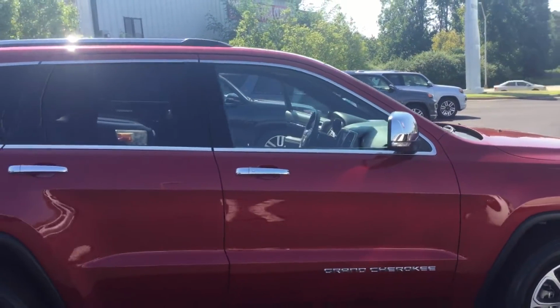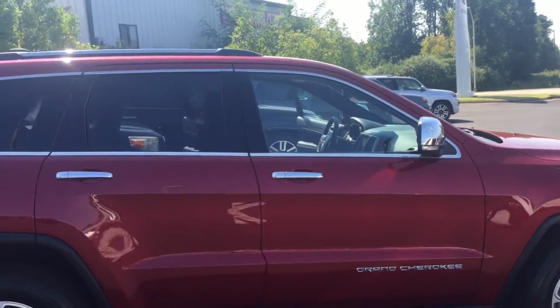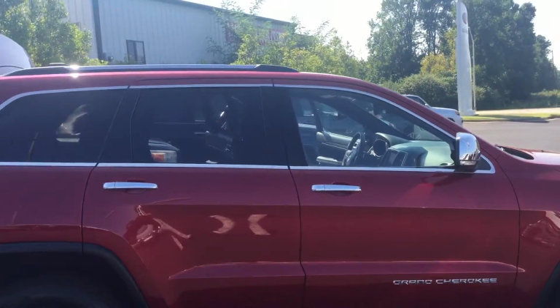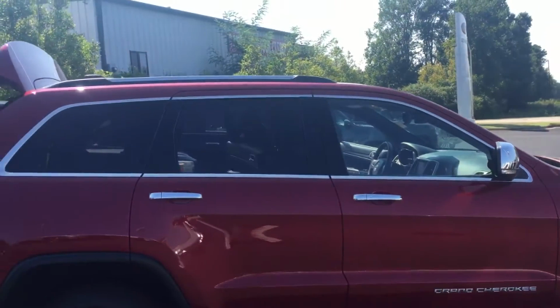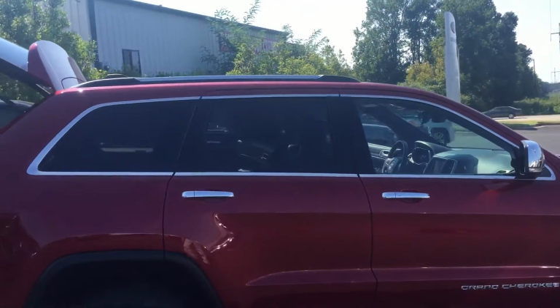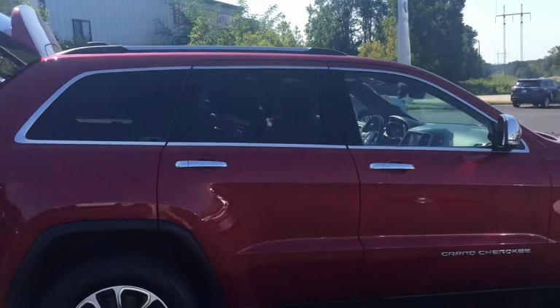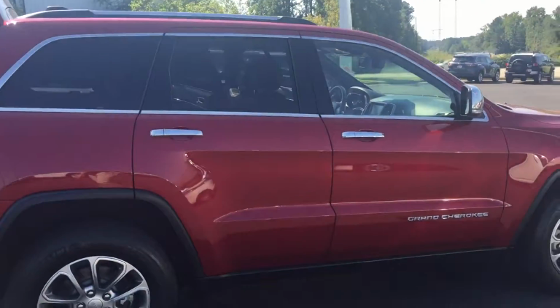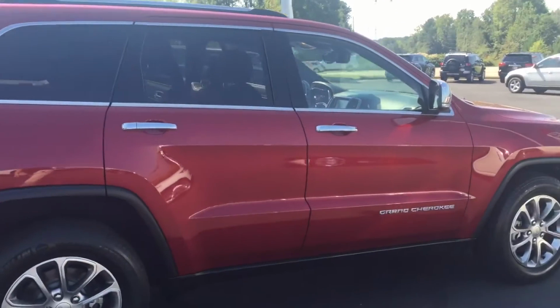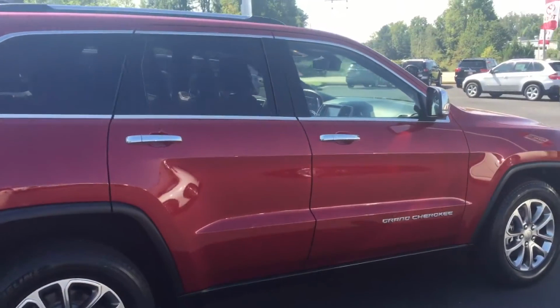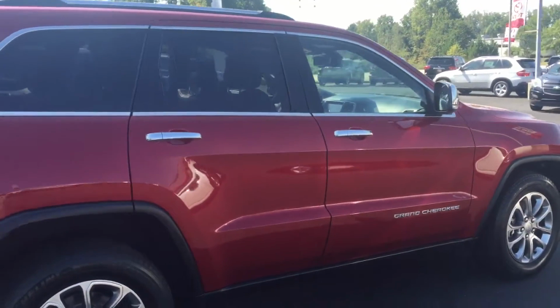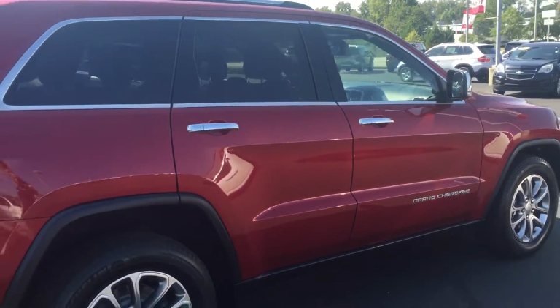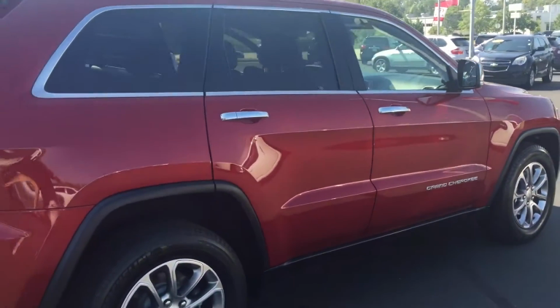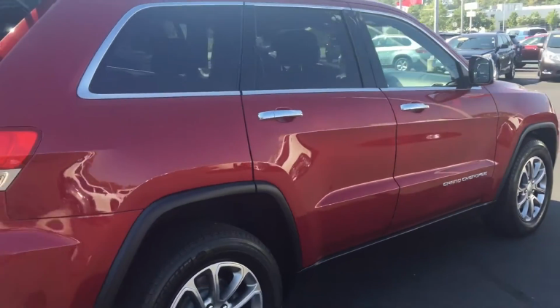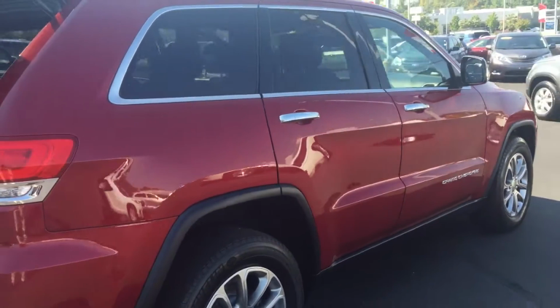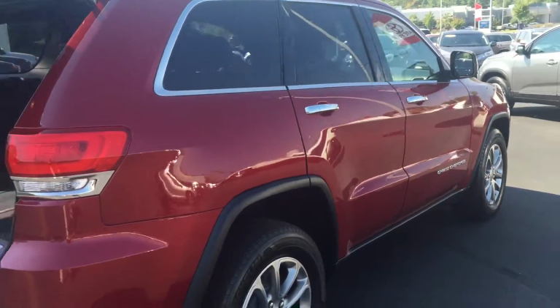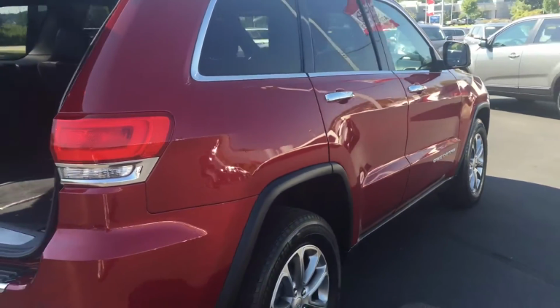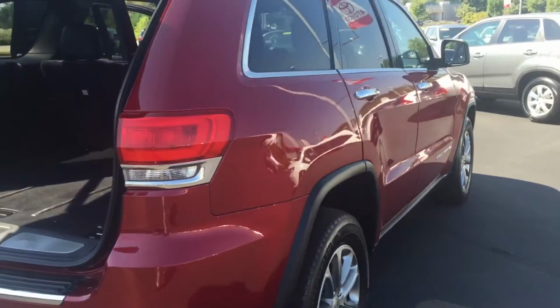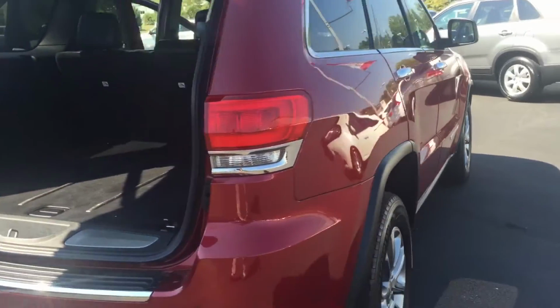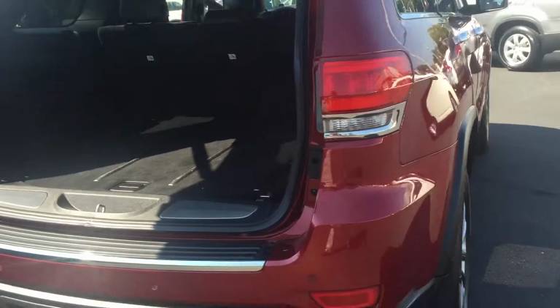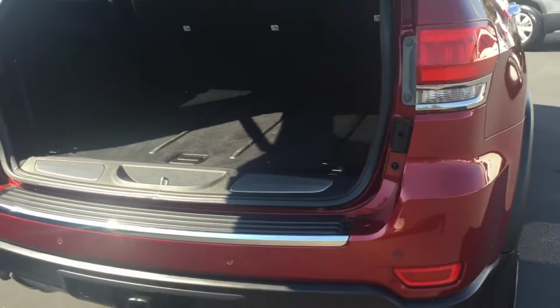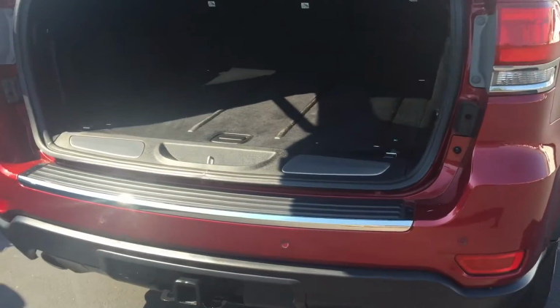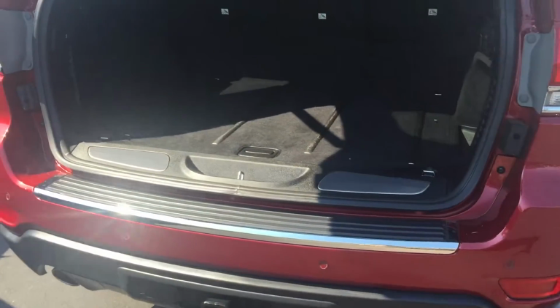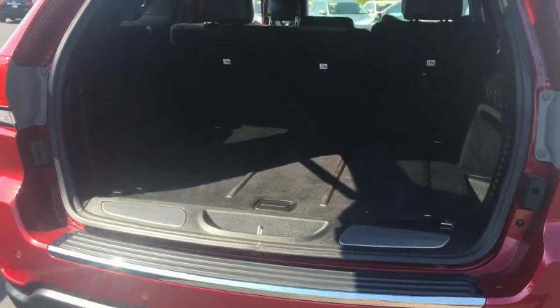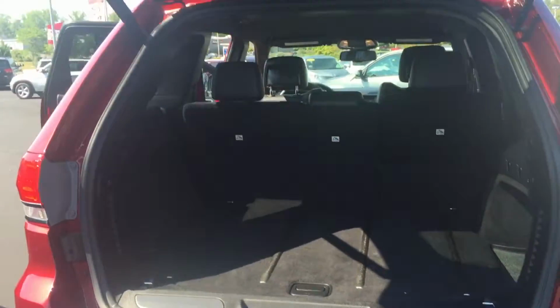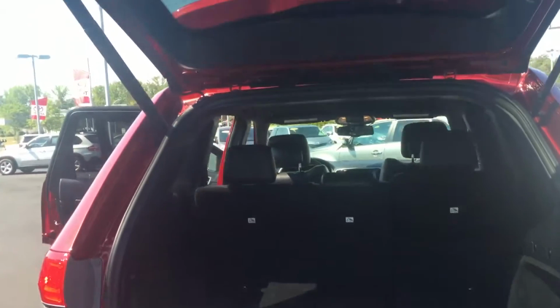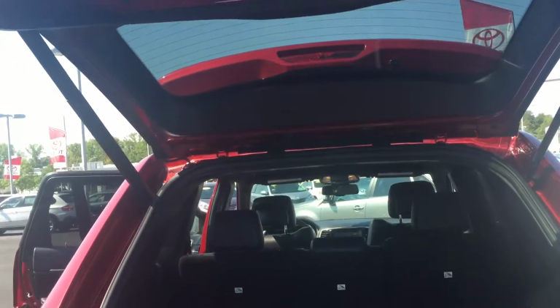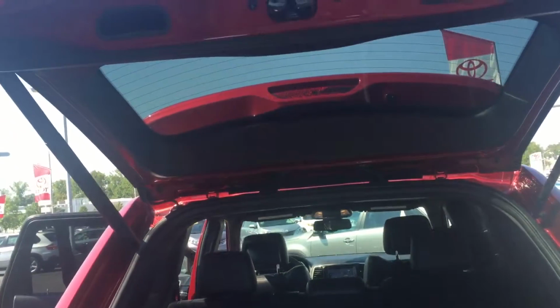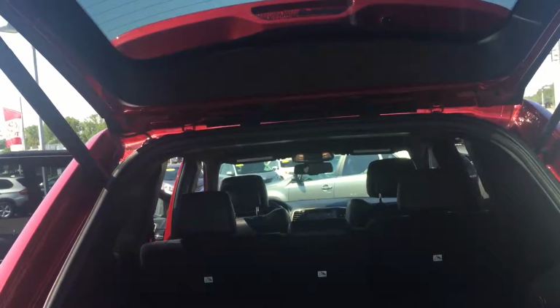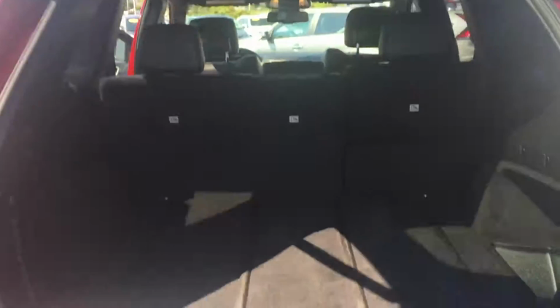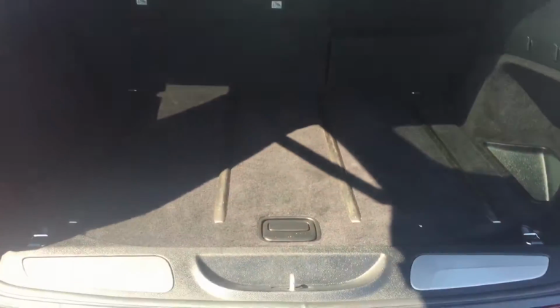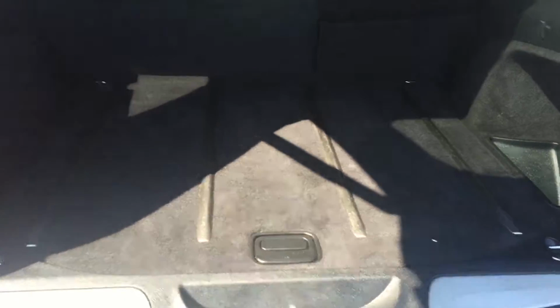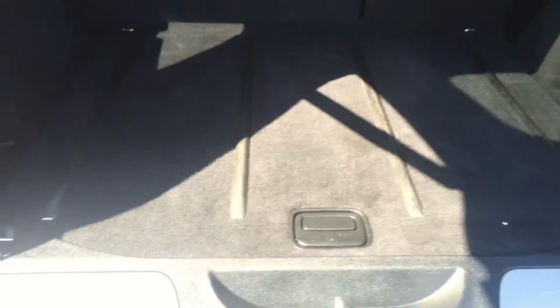It's also equipped with a luggage rack. It is a diesel. You also have your towing package, power lift gate, and an excellent cargo area.